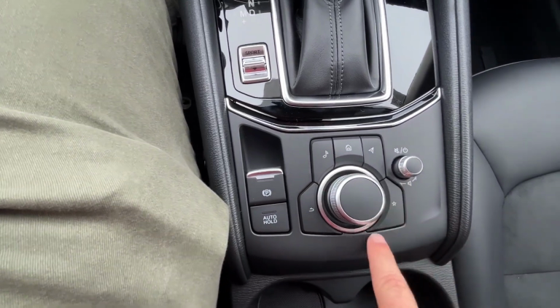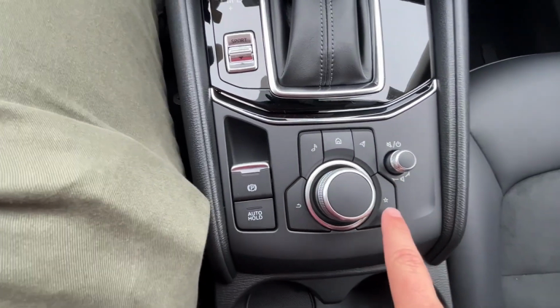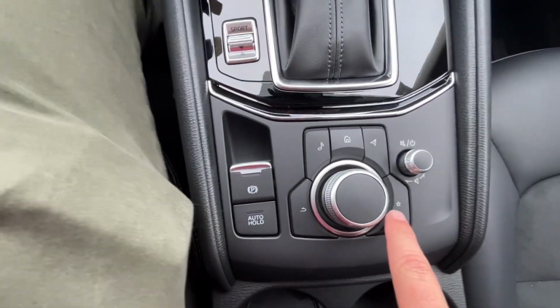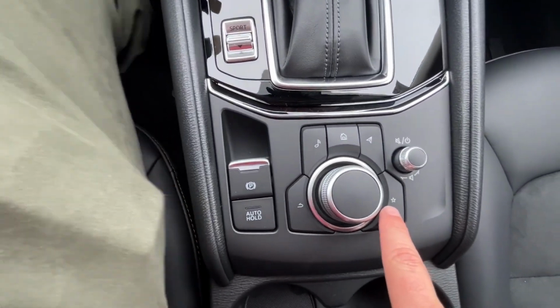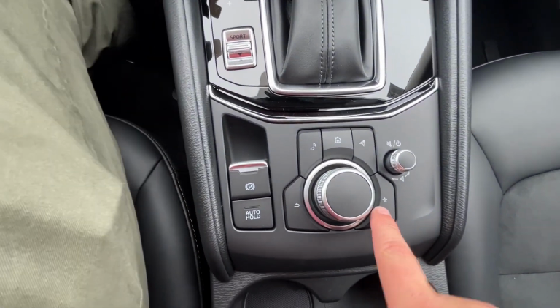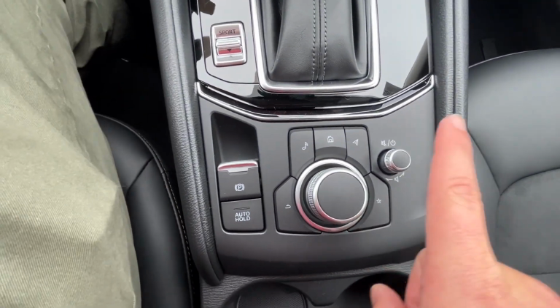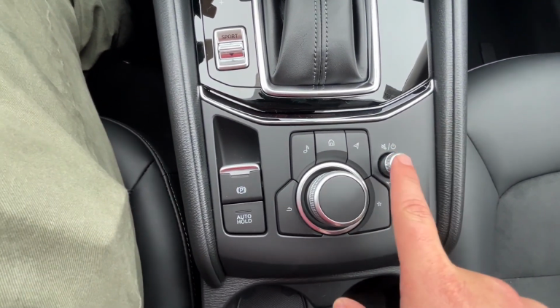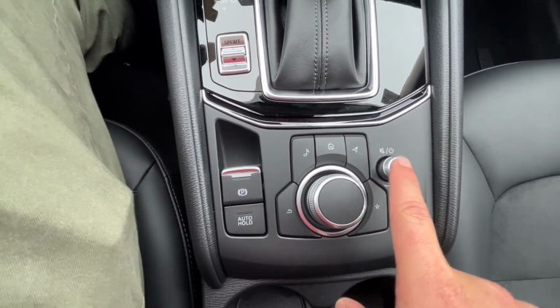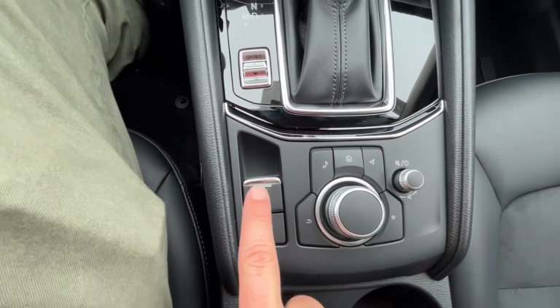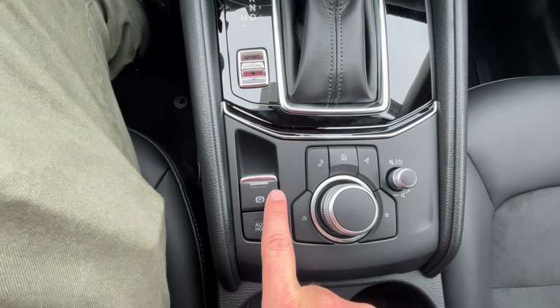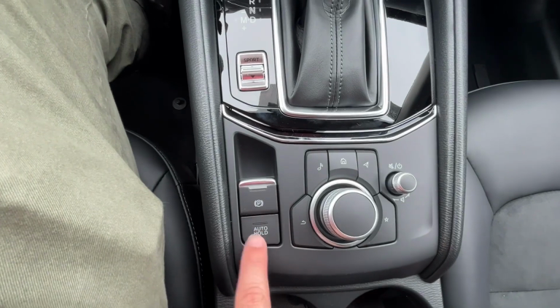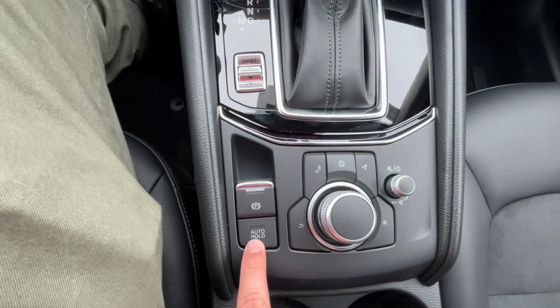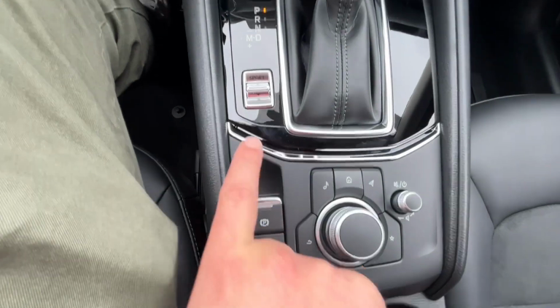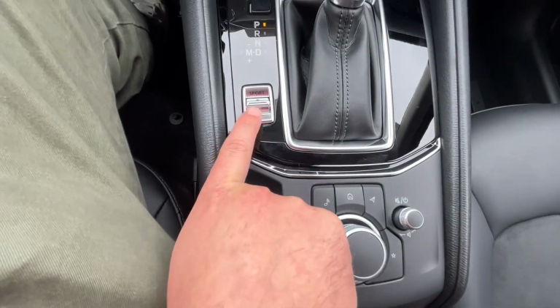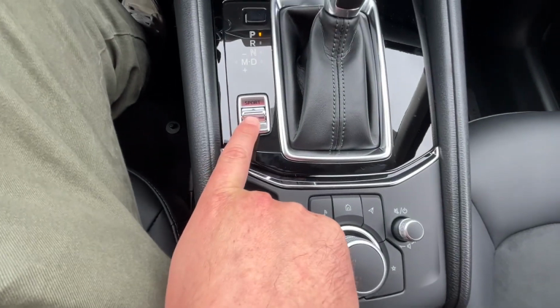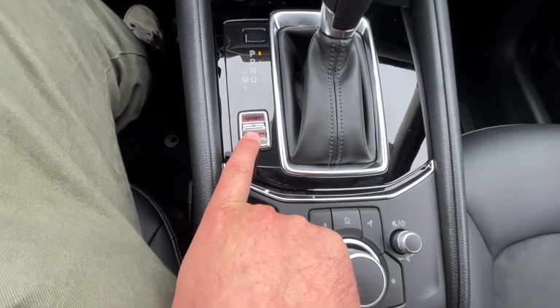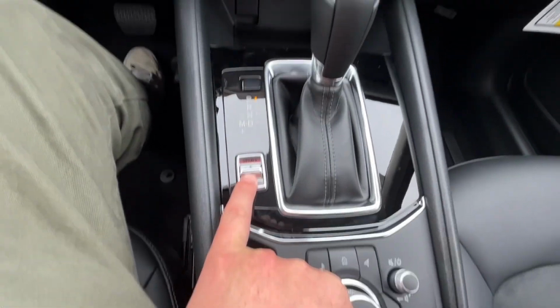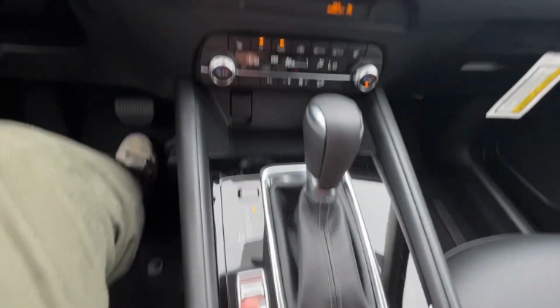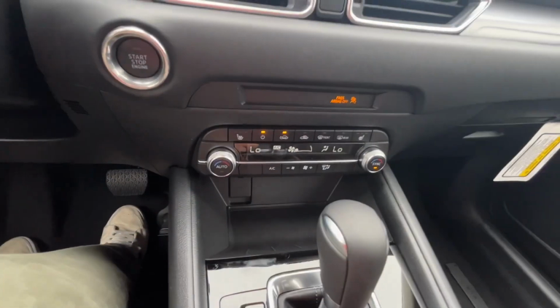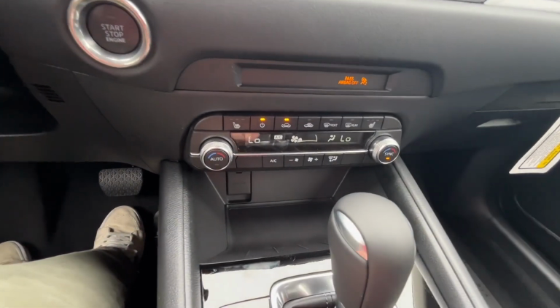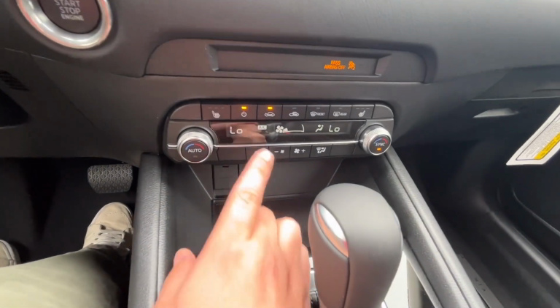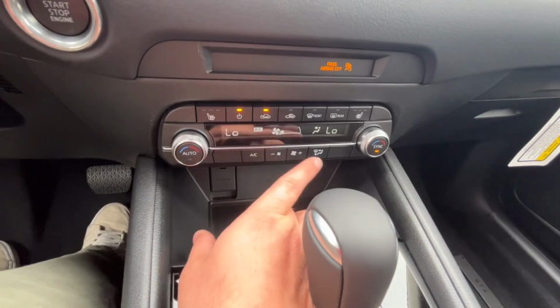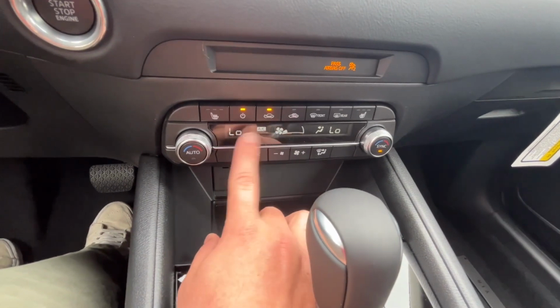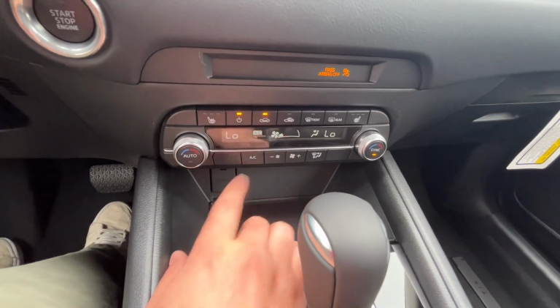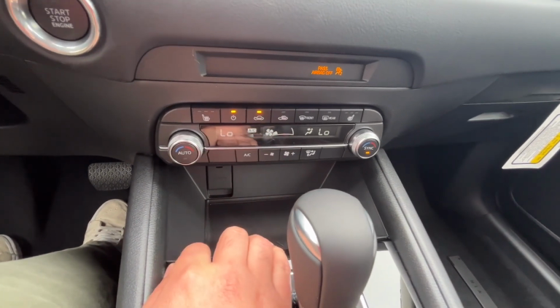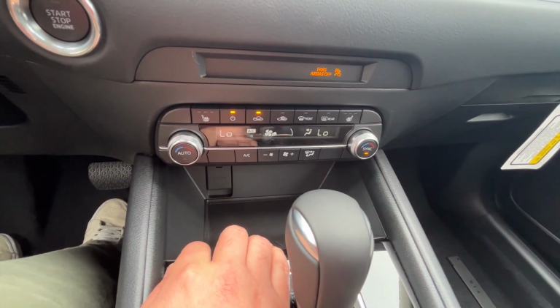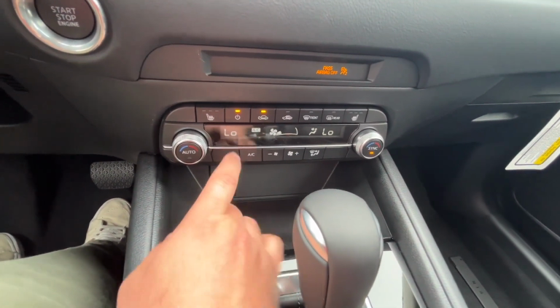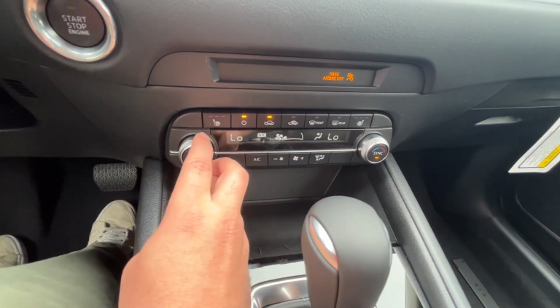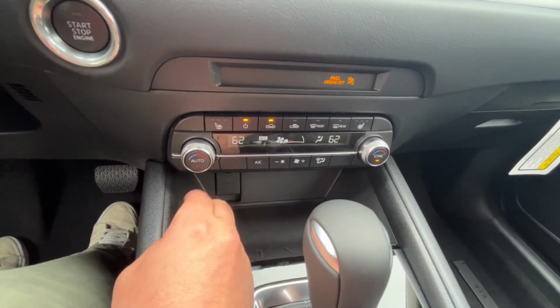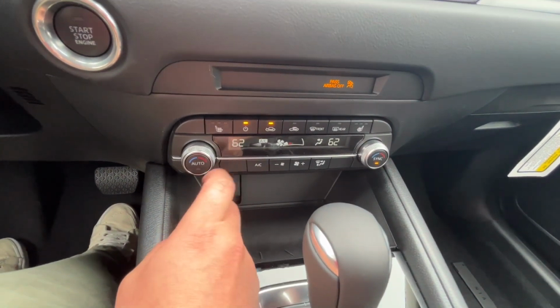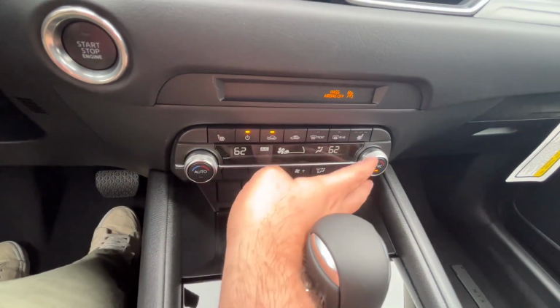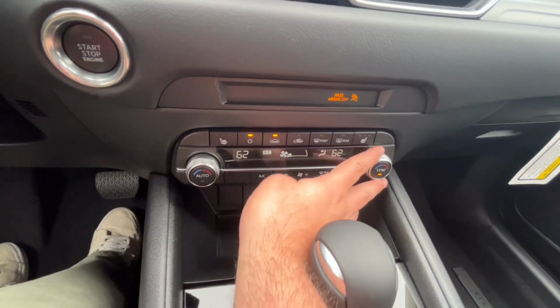You have your volume knob, electronic parking brake with auto hold feature, and your sport mode button. This car also comes with dual climate control, so you can have two different temperatures going at the exact same time.